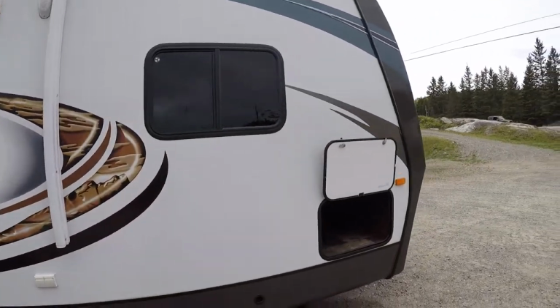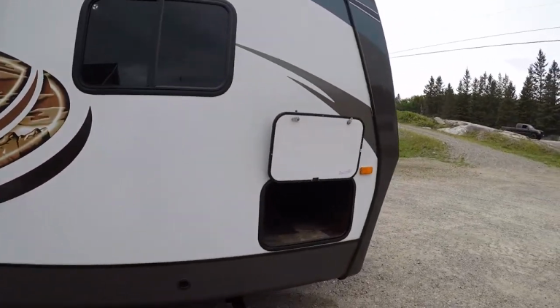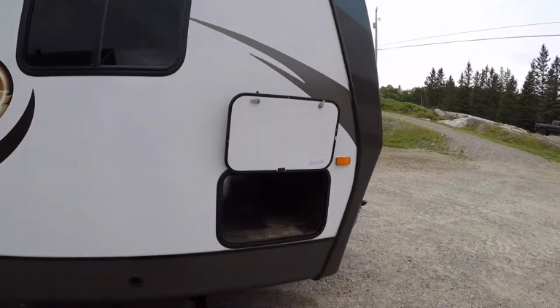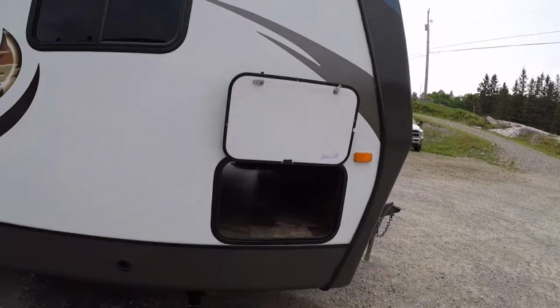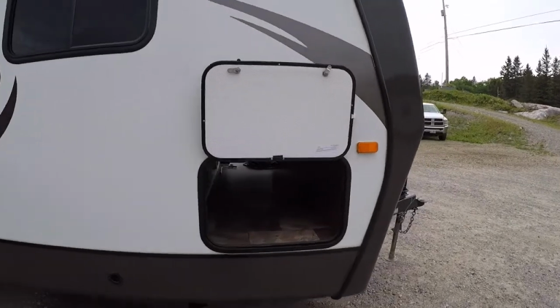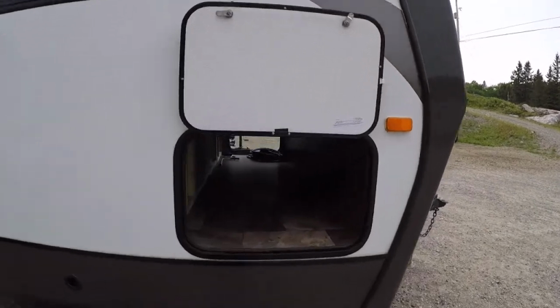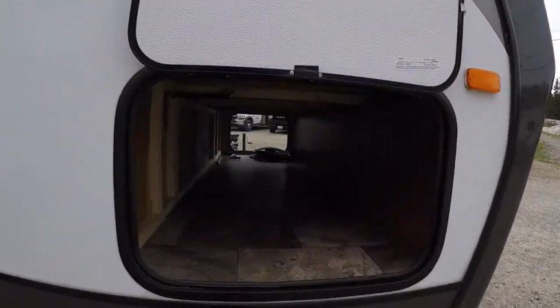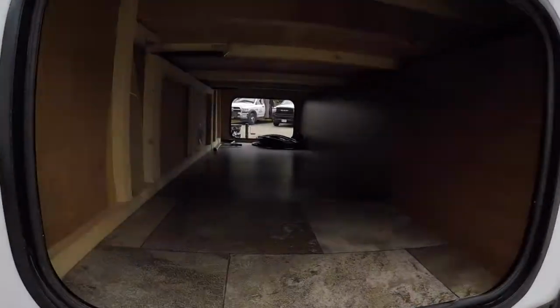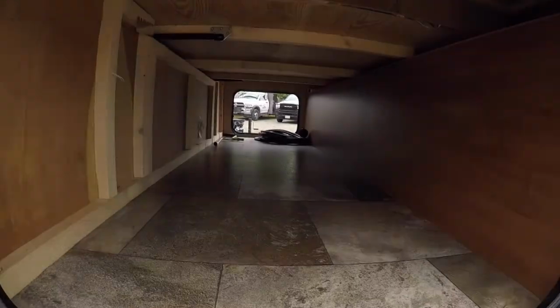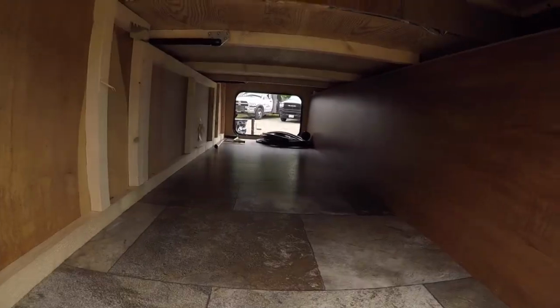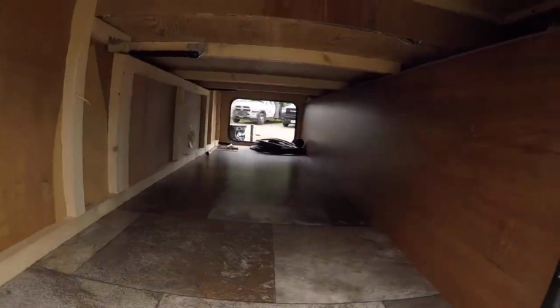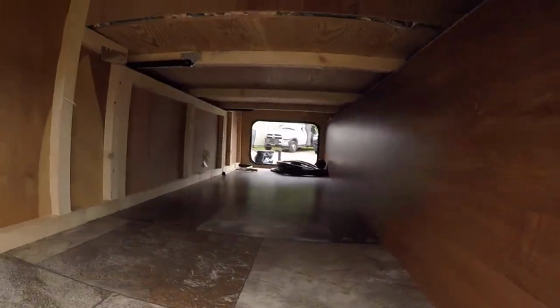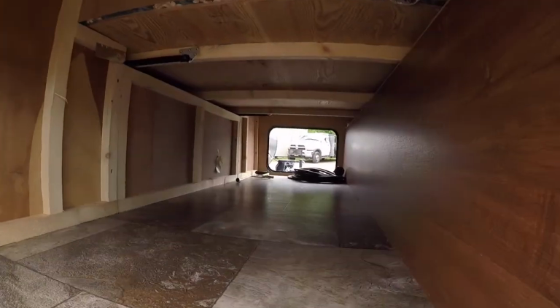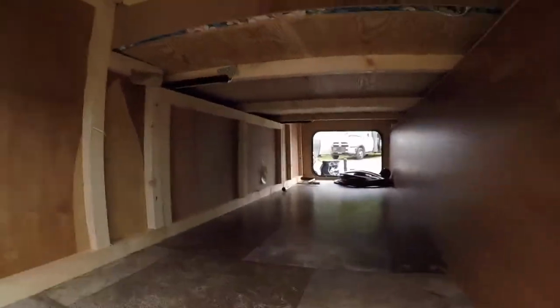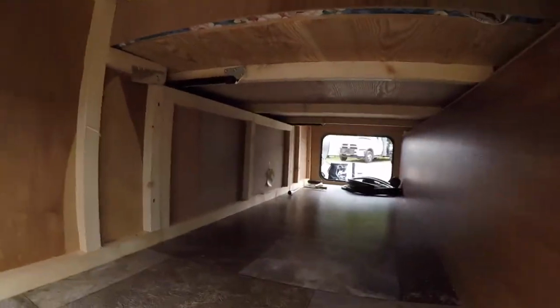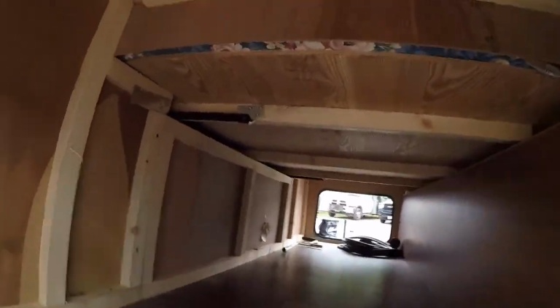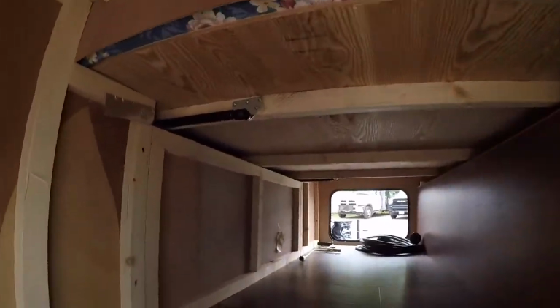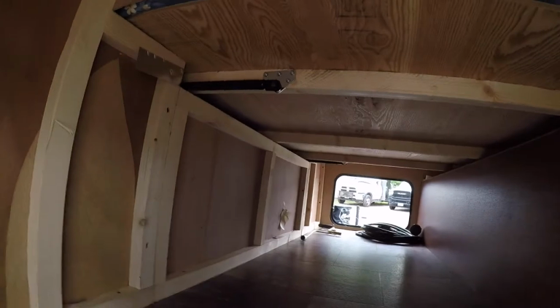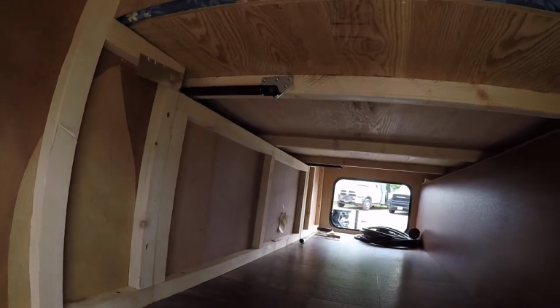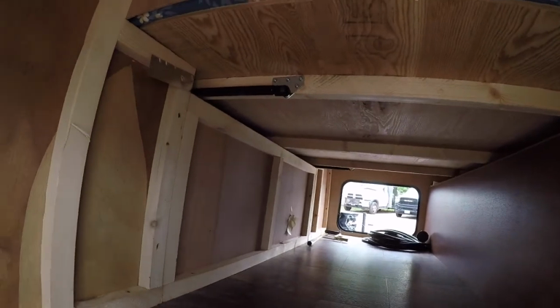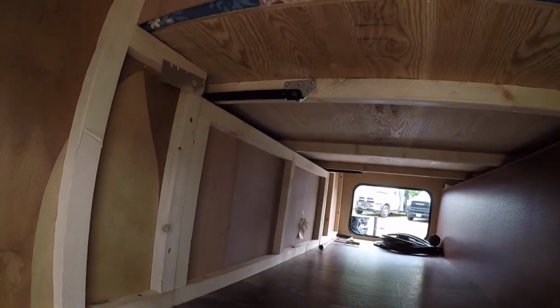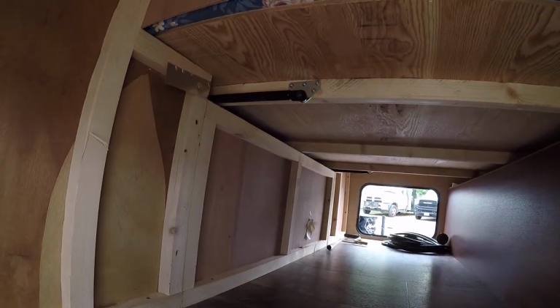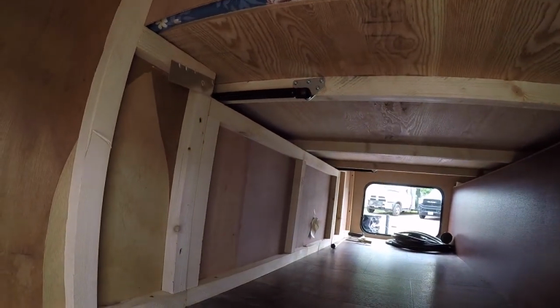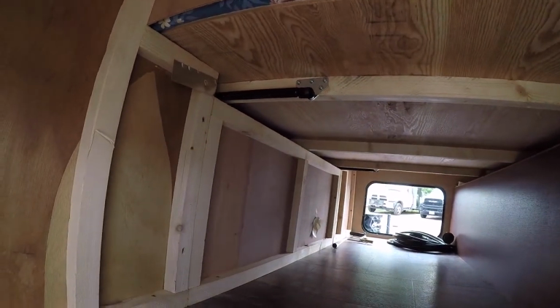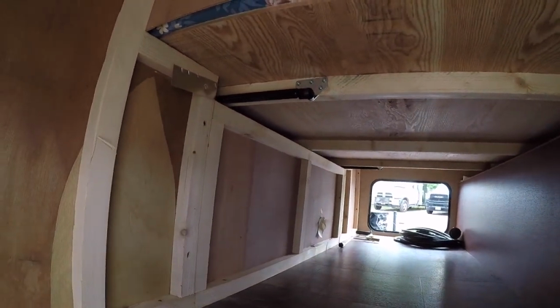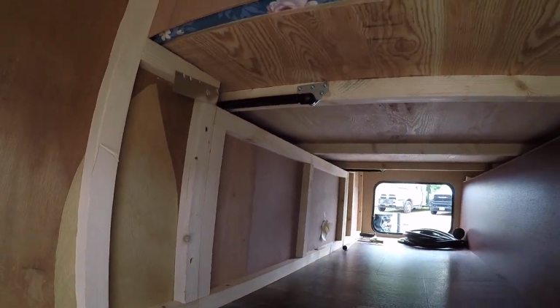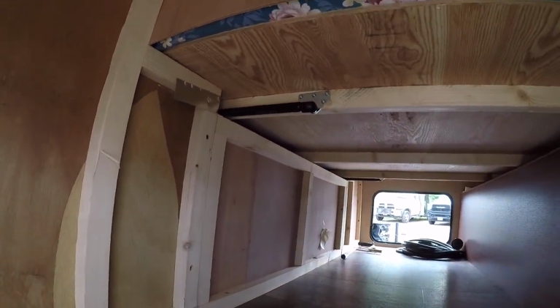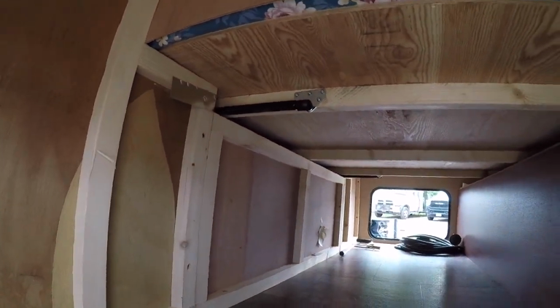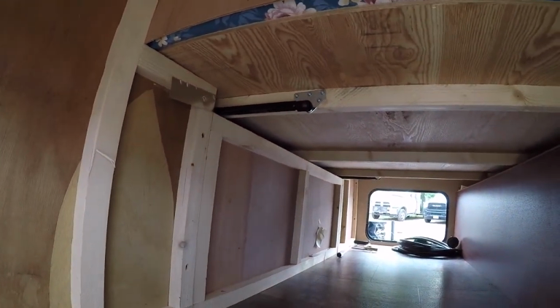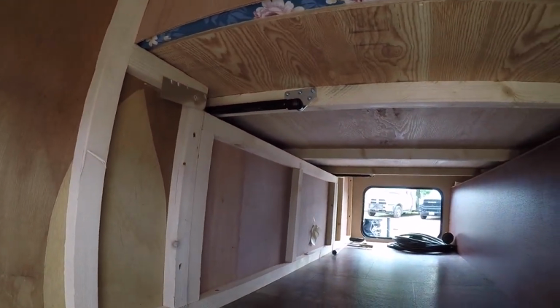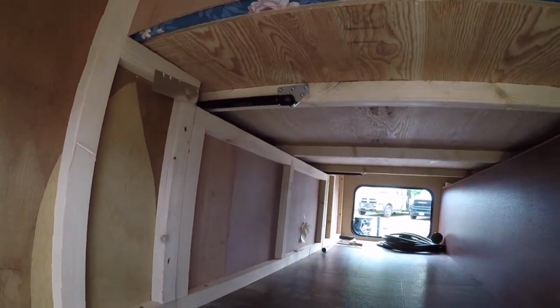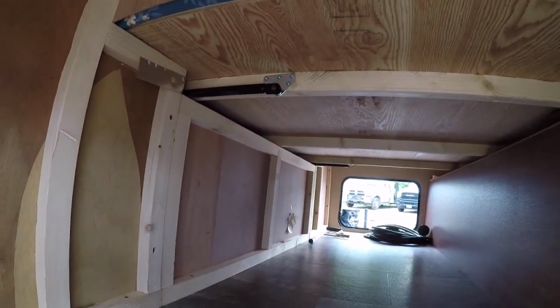Starting up front, you have a large pass-through storage area. This is accessible from underneath the bed as well — so the master bed, if you open it up and lift it, I'll show you that on the inside — you can access this area too.